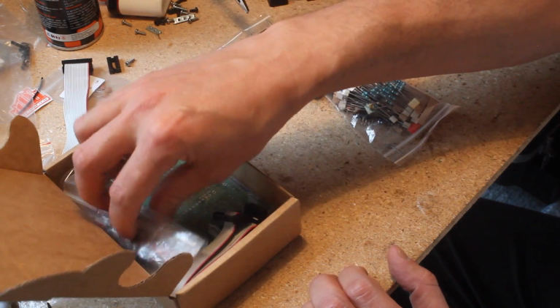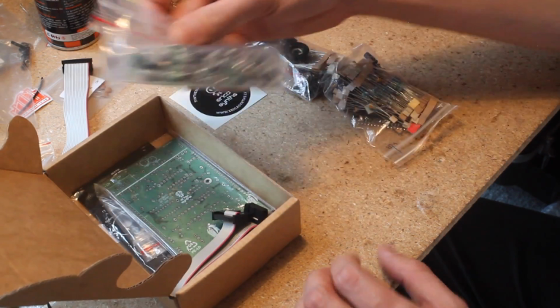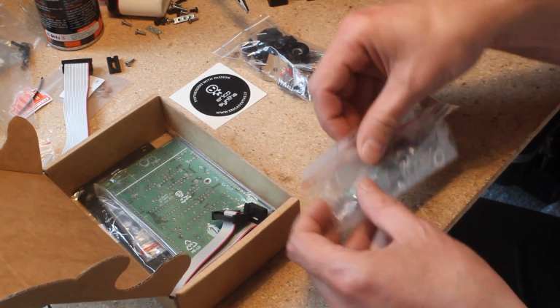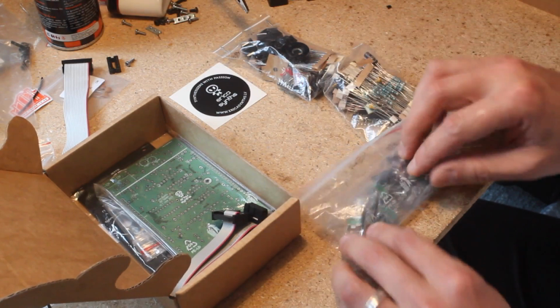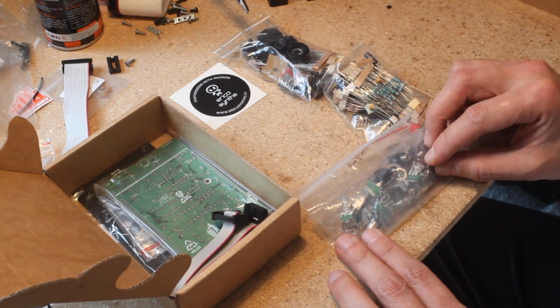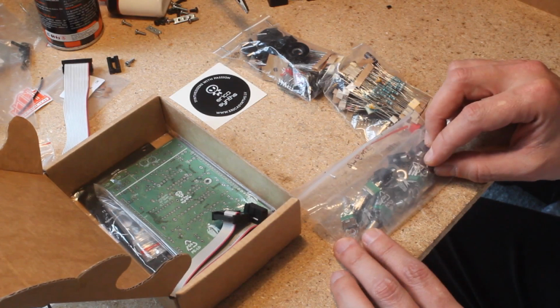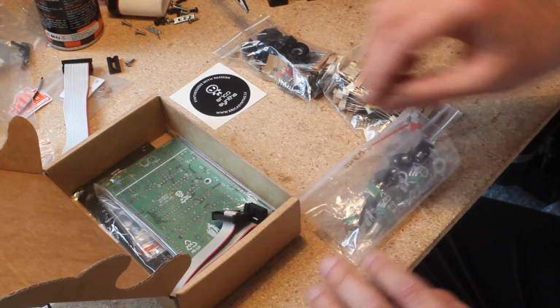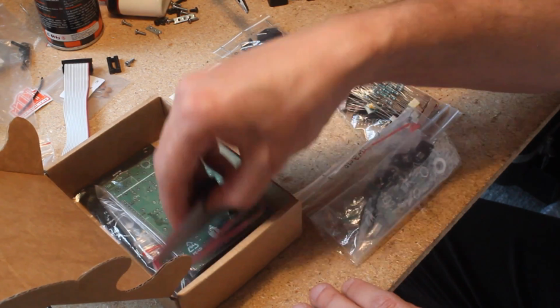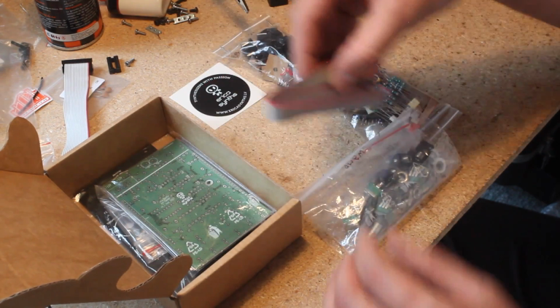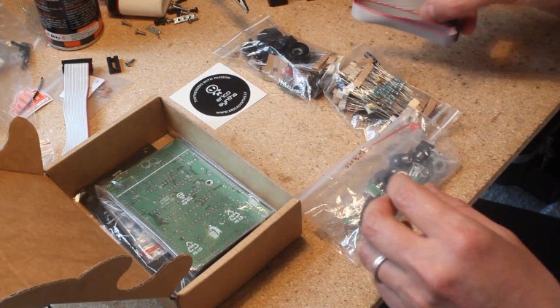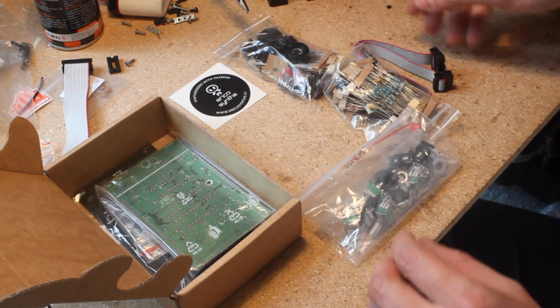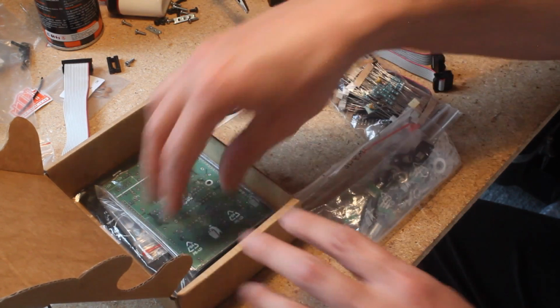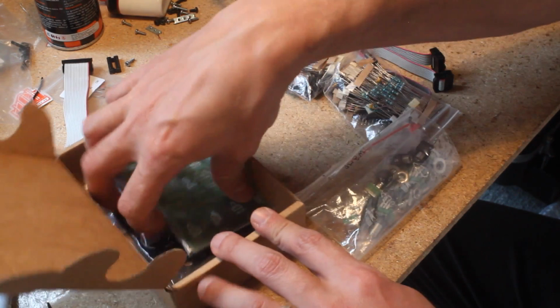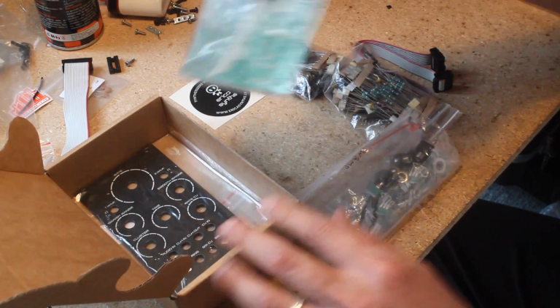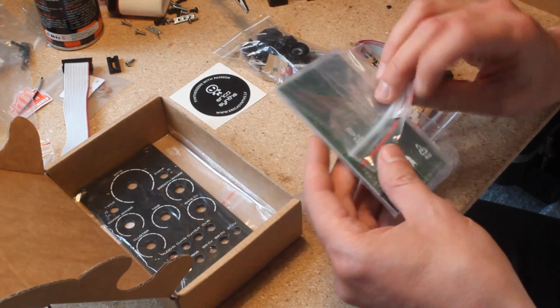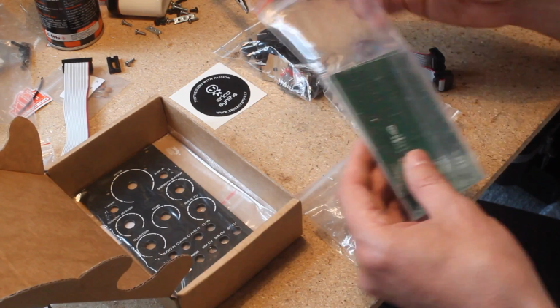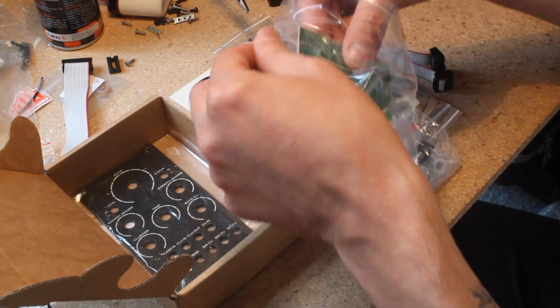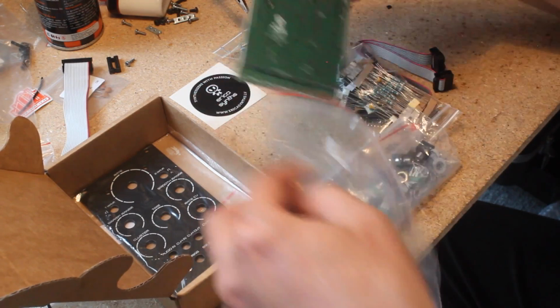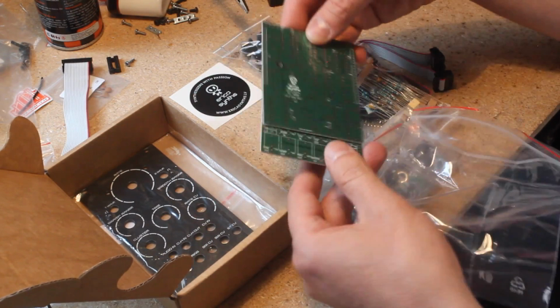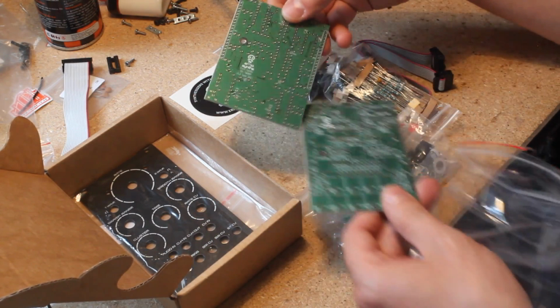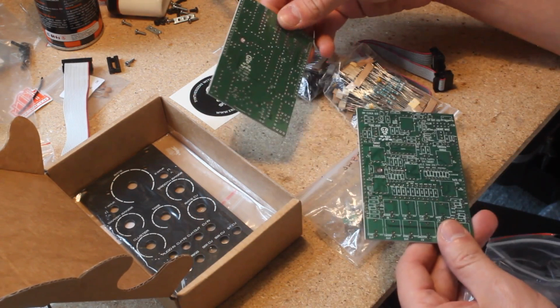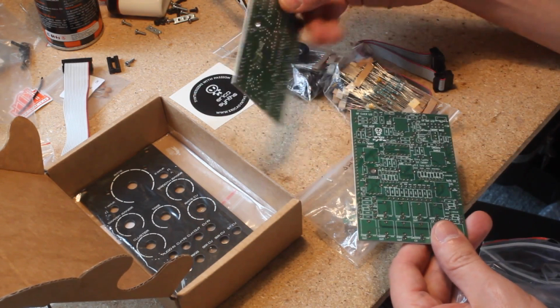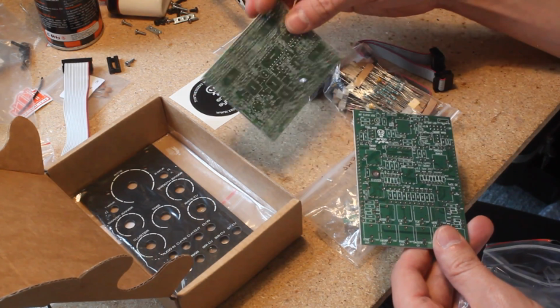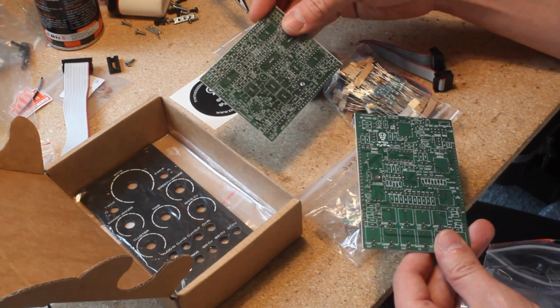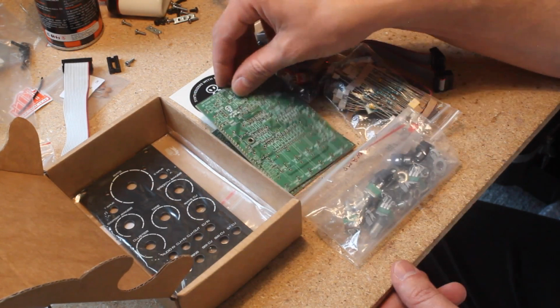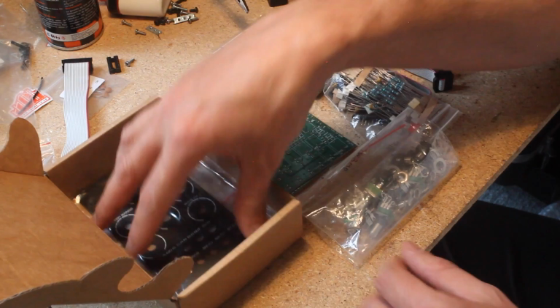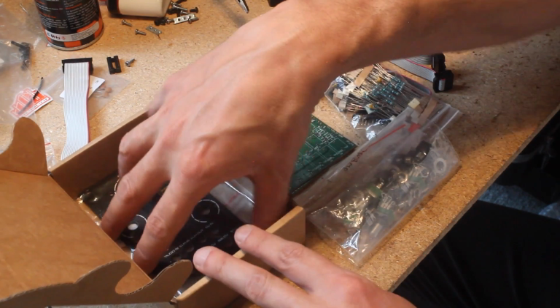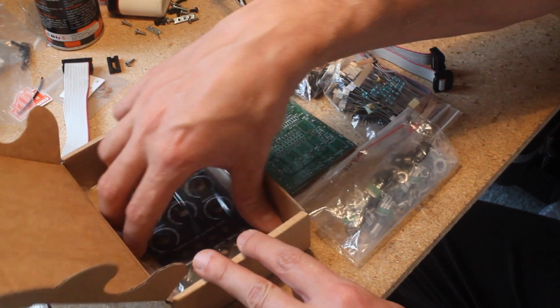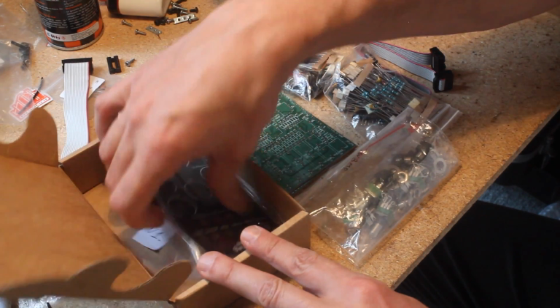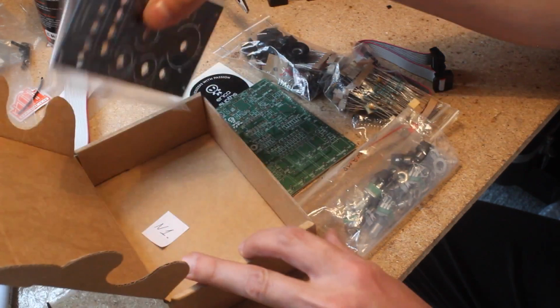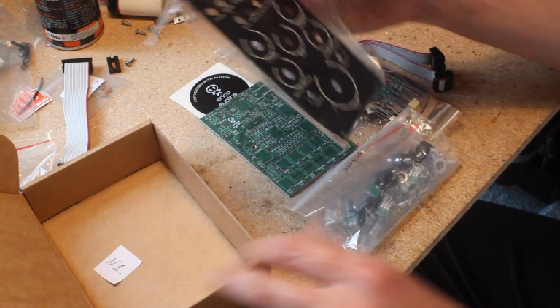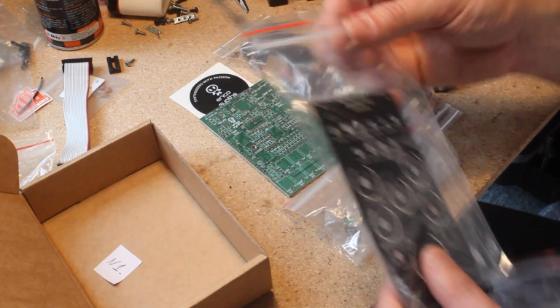The kit comes with everything you need, including the exclusive IC, the Vactrols, all pots, jacks, resistors, capacitors, diodes, LEDs, fuses, ferrite beads, transistors, two PCBs, and a beautiful black panel.